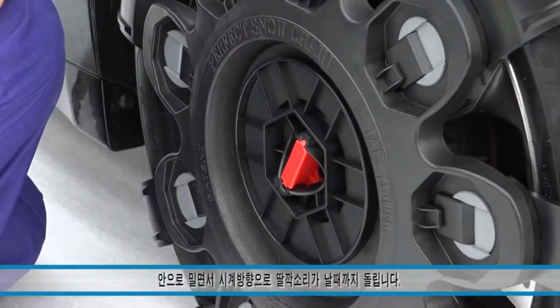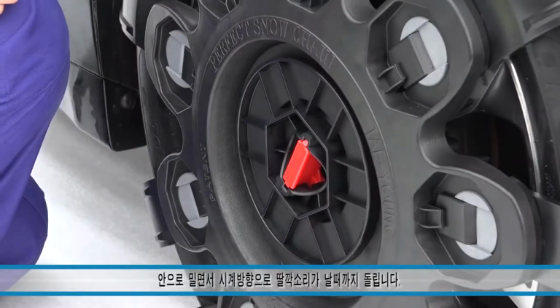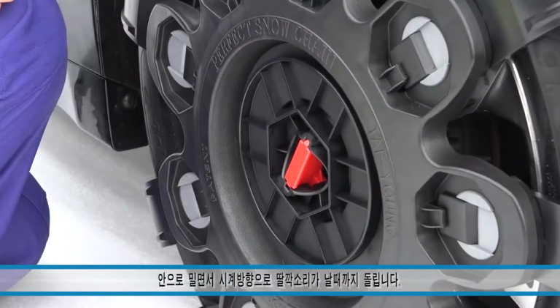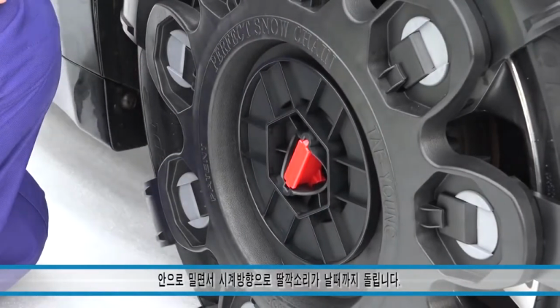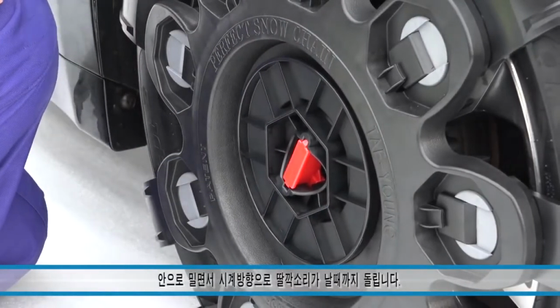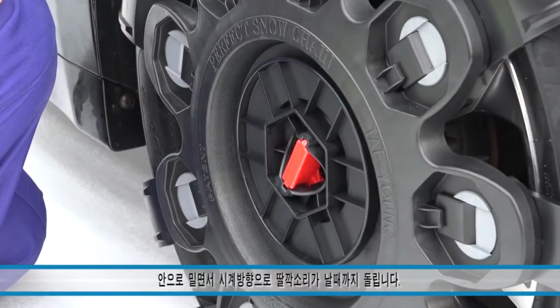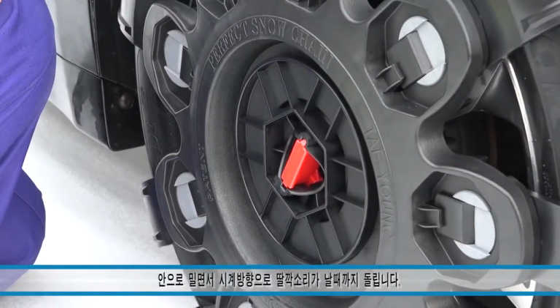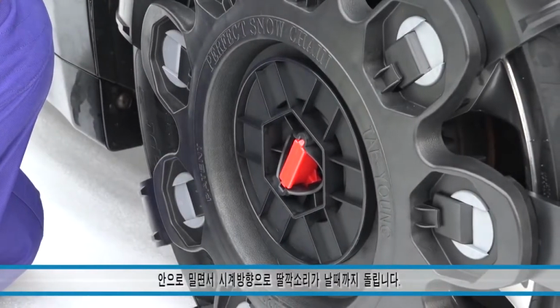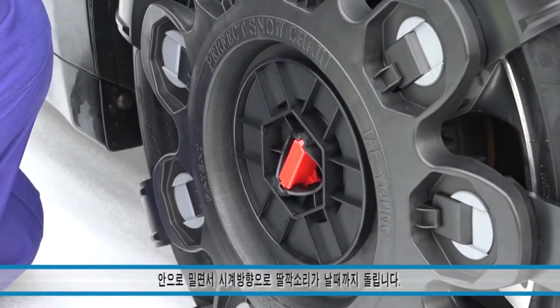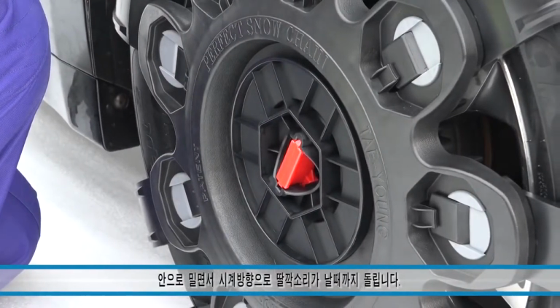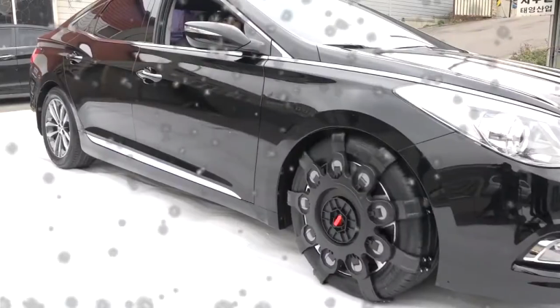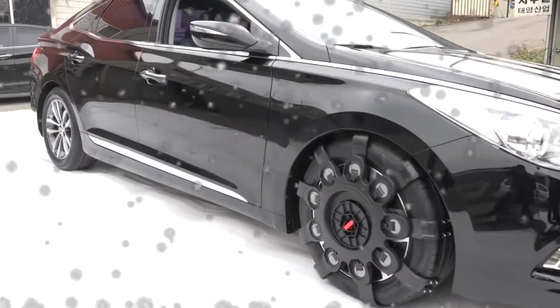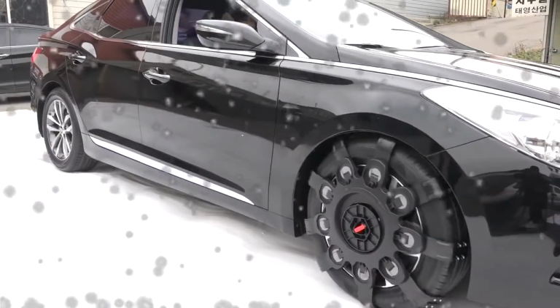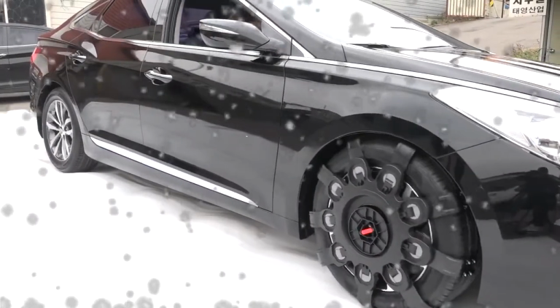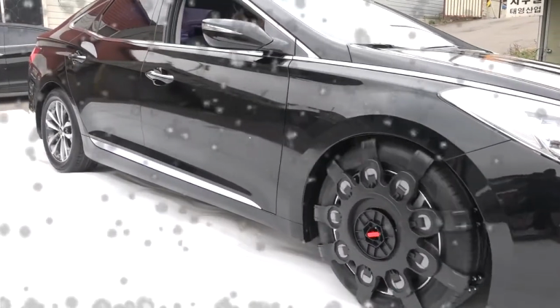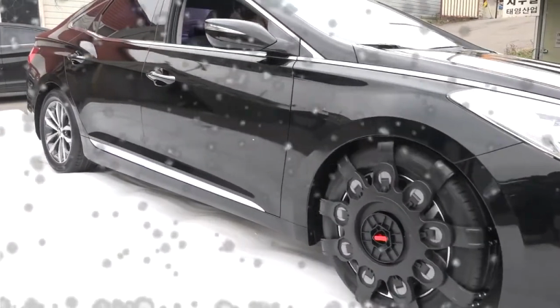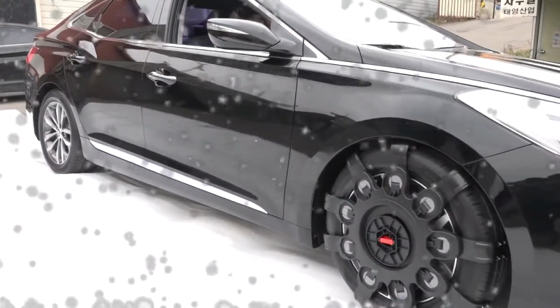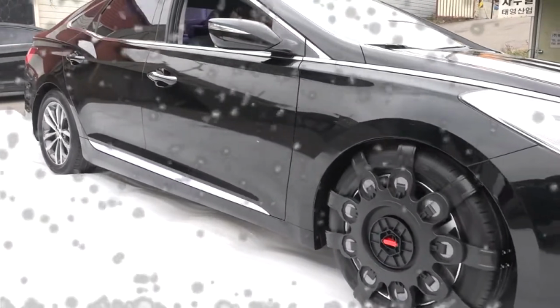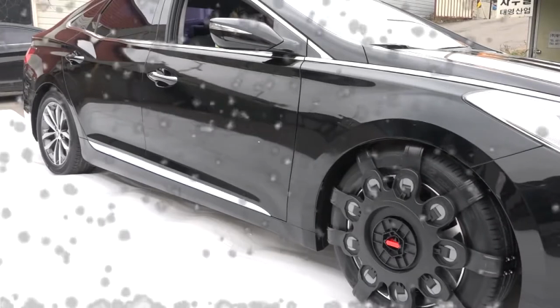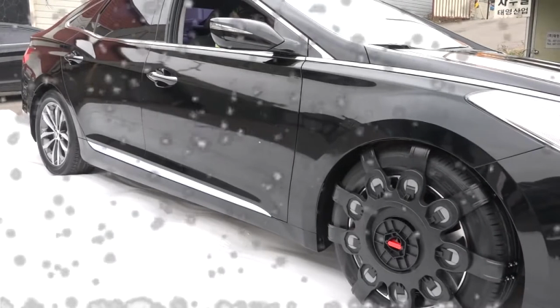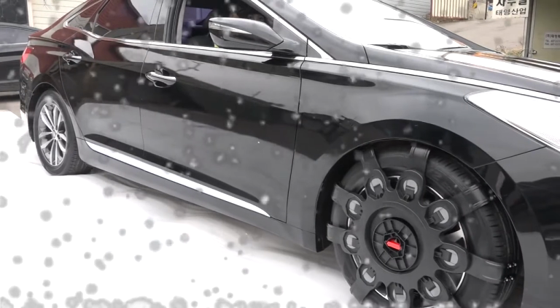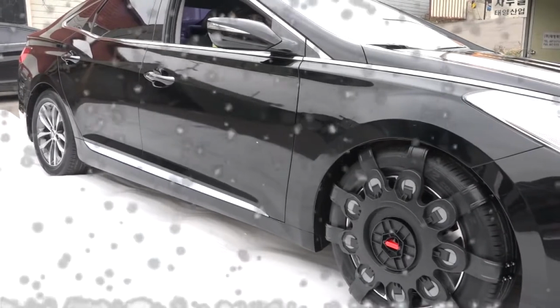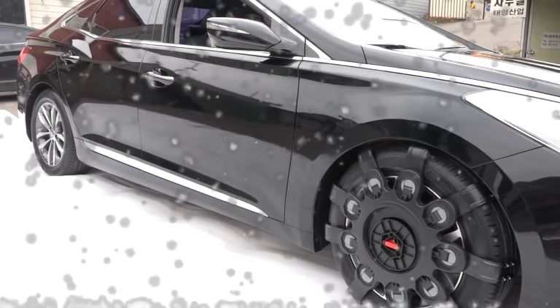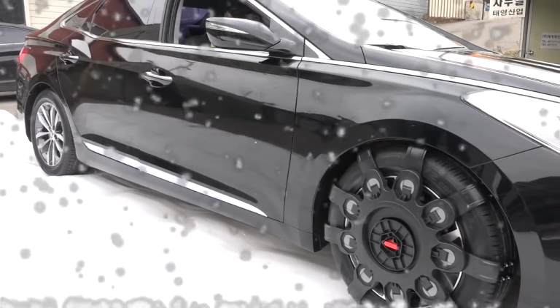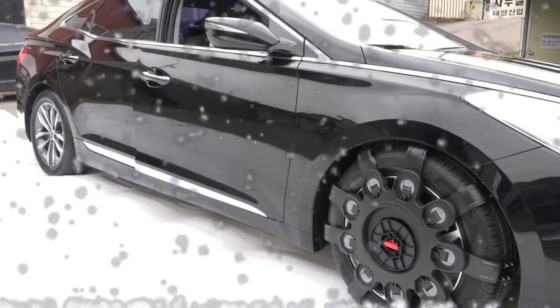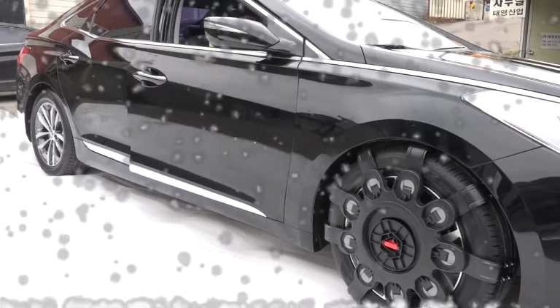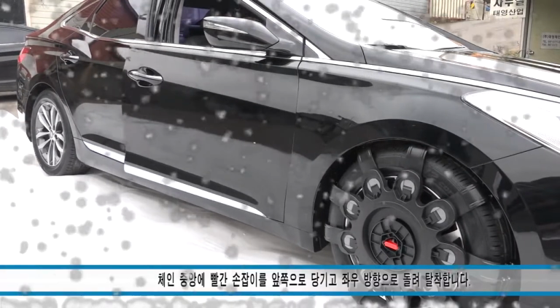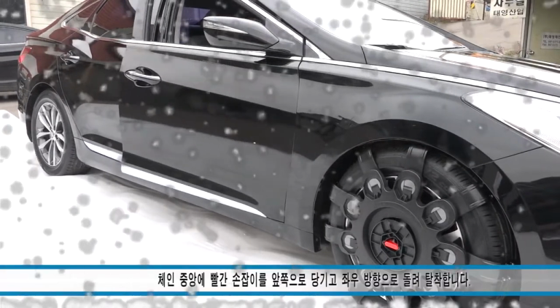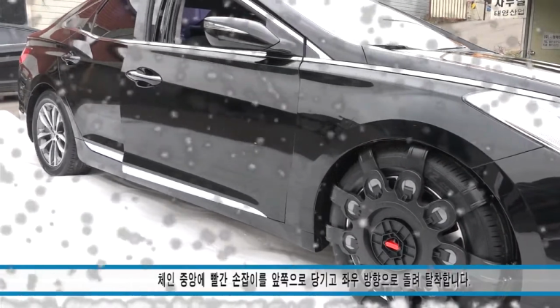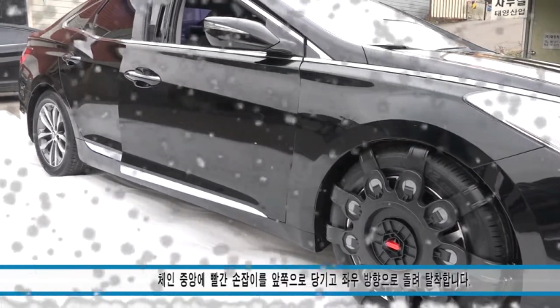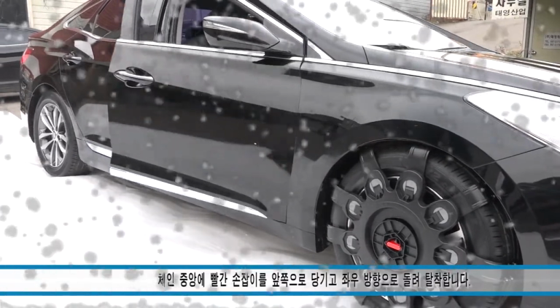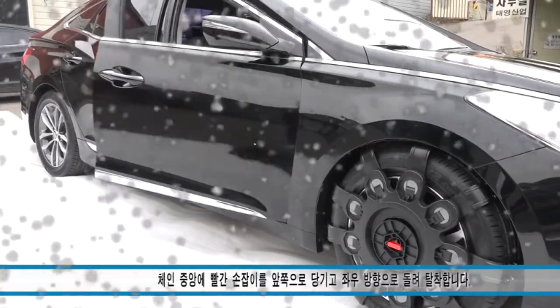Easy, right? Easy to install and proven to be effective, the Perfect Snow Chain is perfect for winter driving.